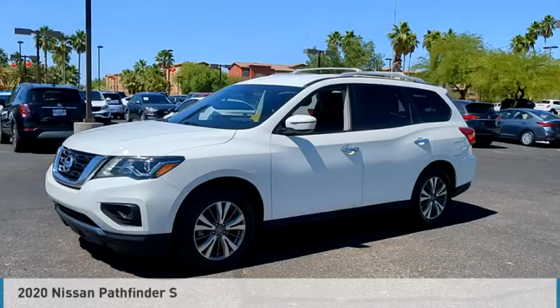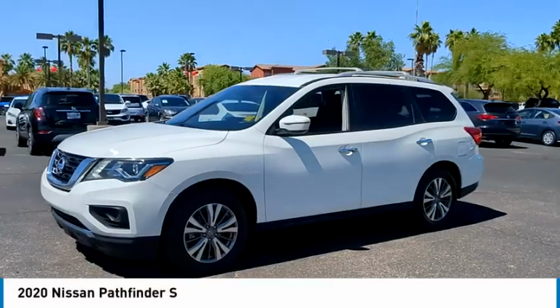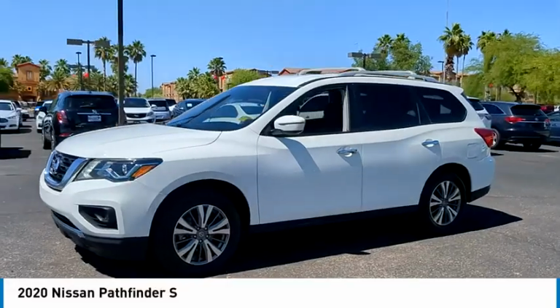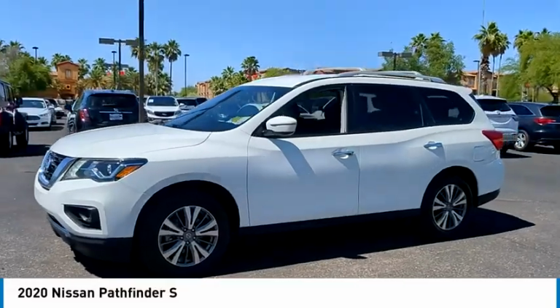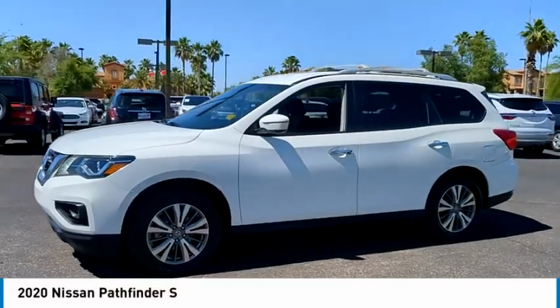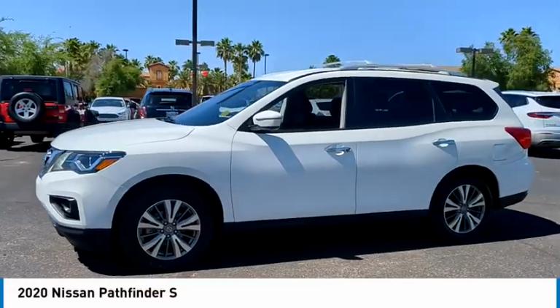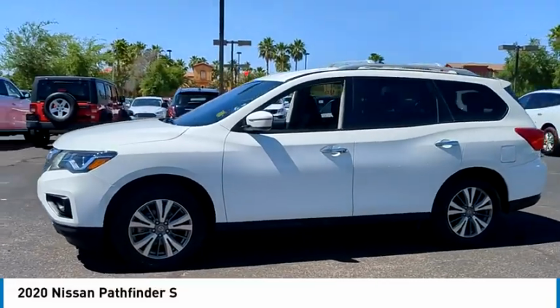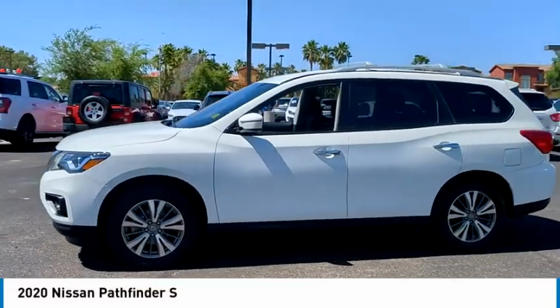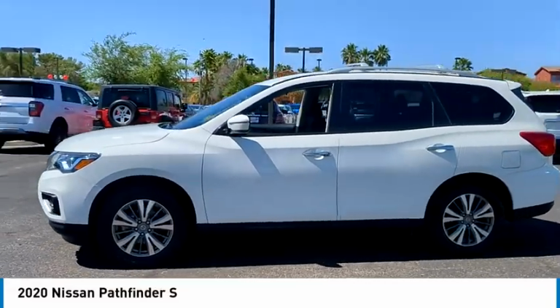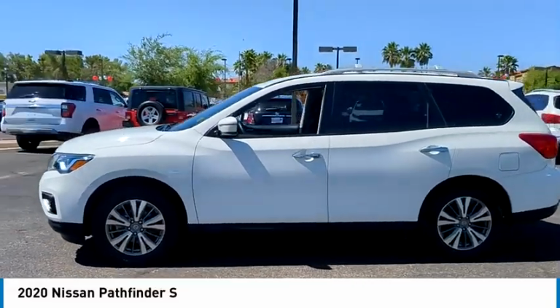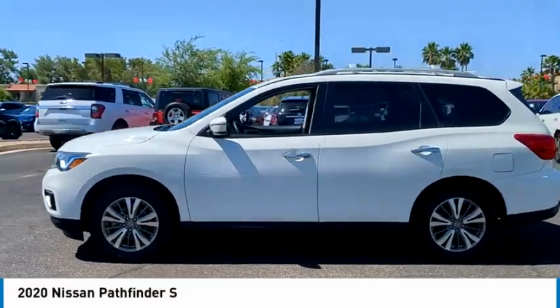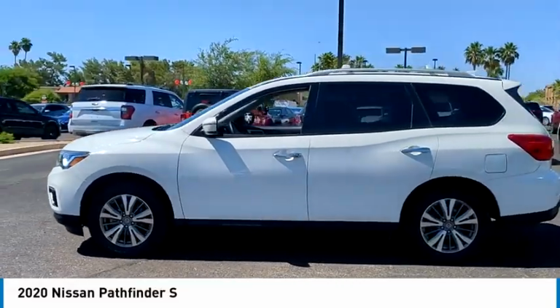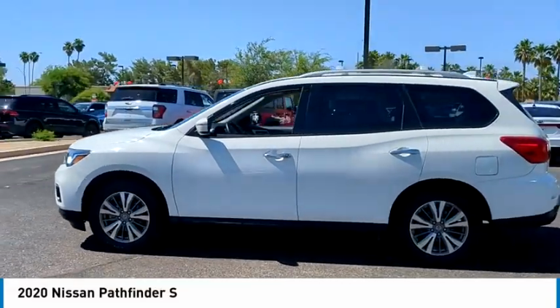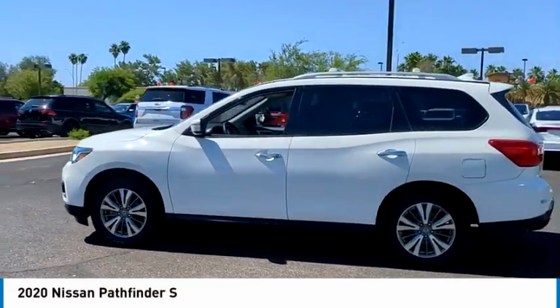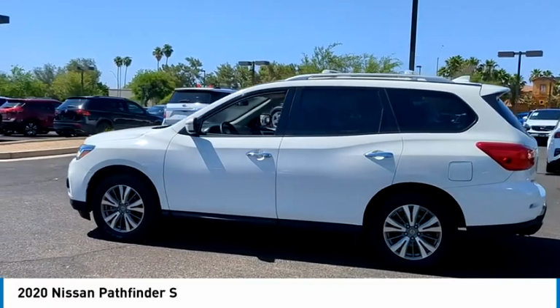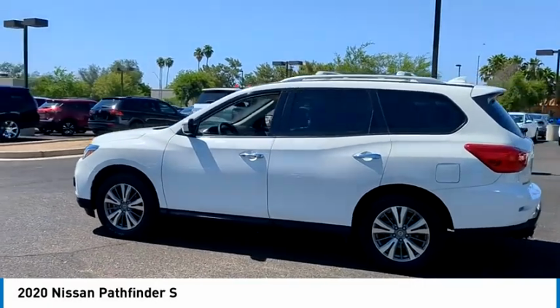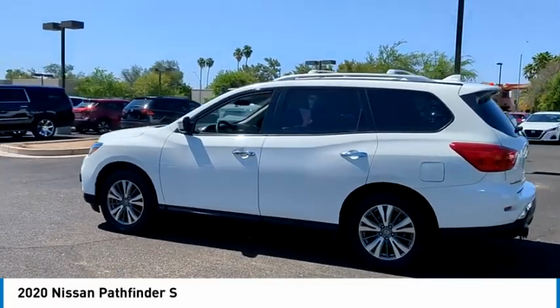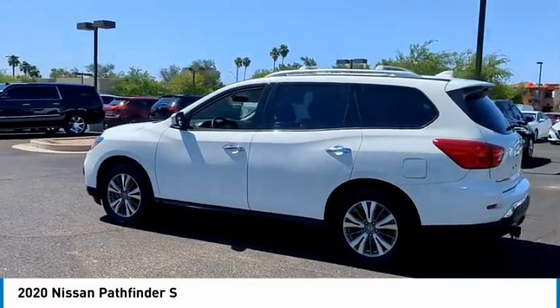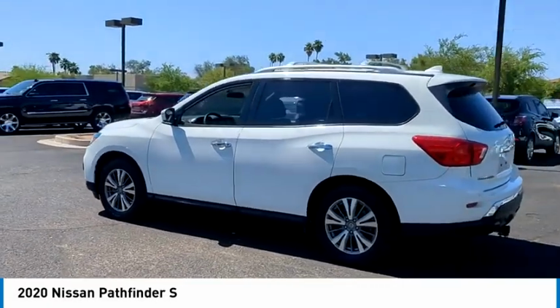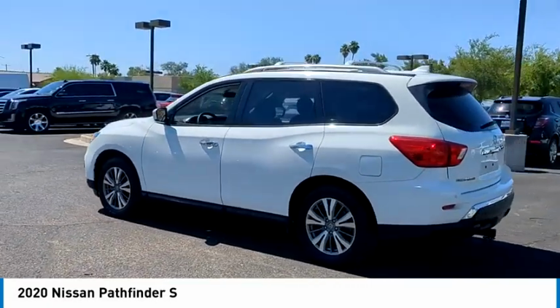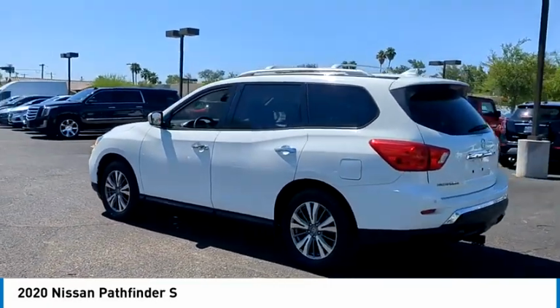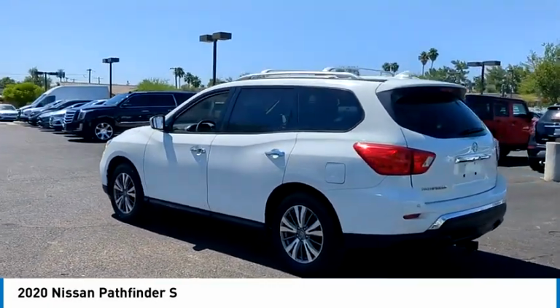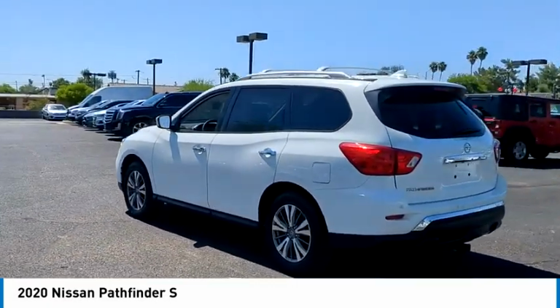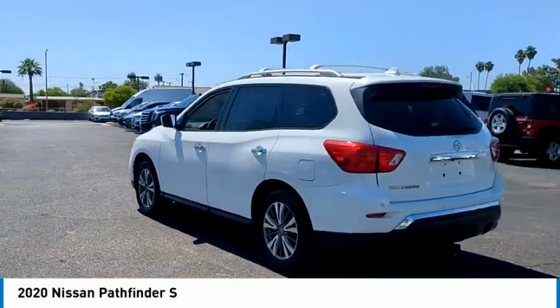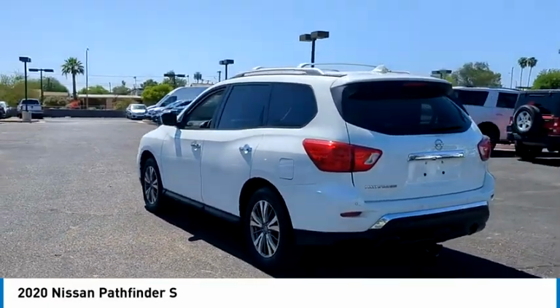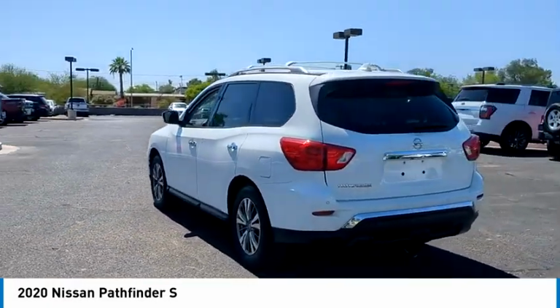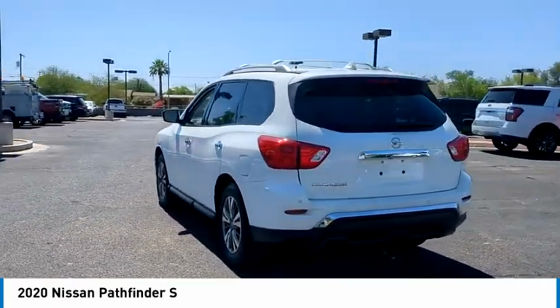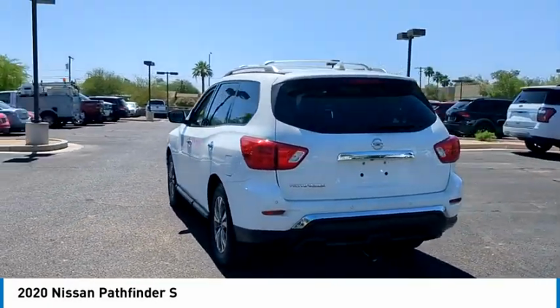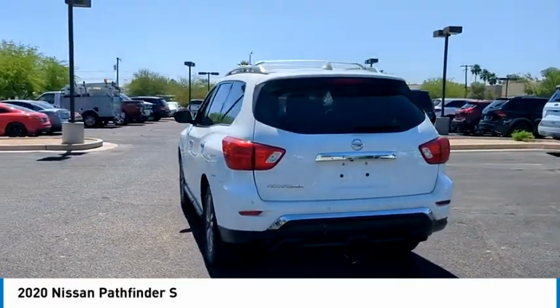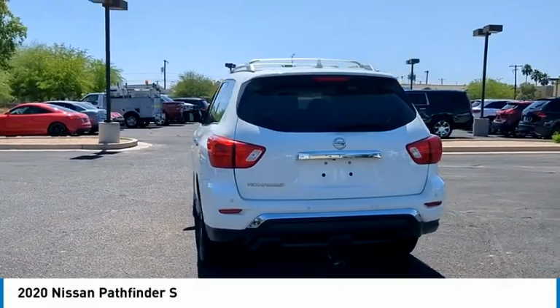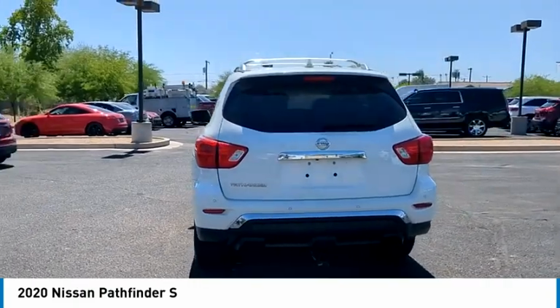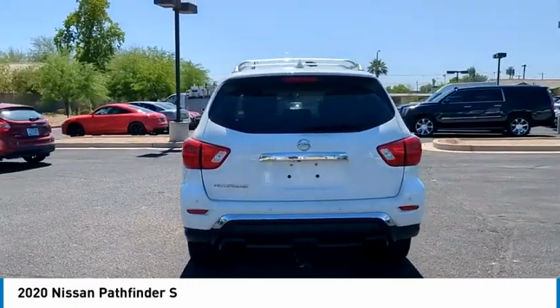Come test drive the 2020 Pathfinder. The Pathfinder has a premium interior with three rows of seating for up to seven passengers, as well as versatile seating and cargo configurations.